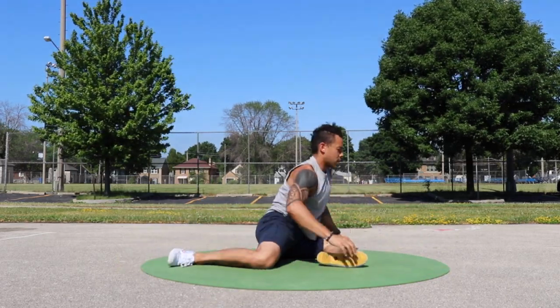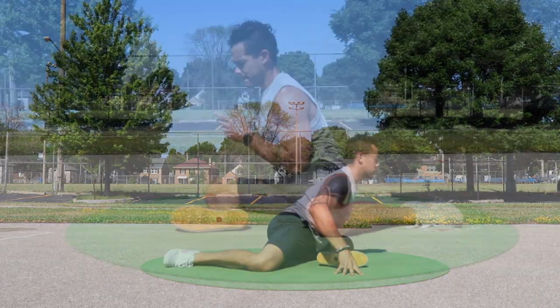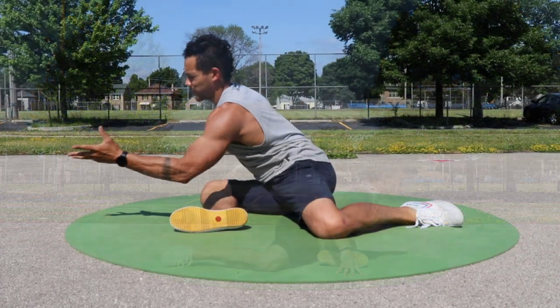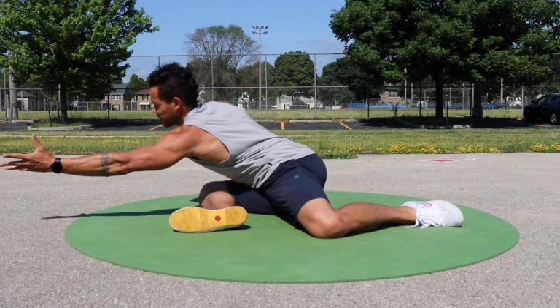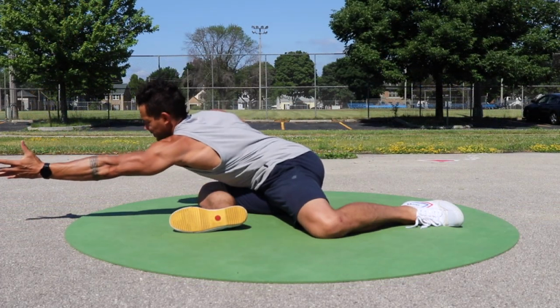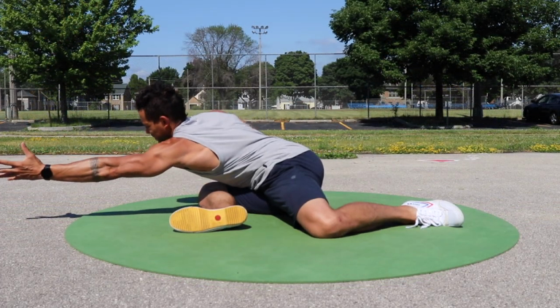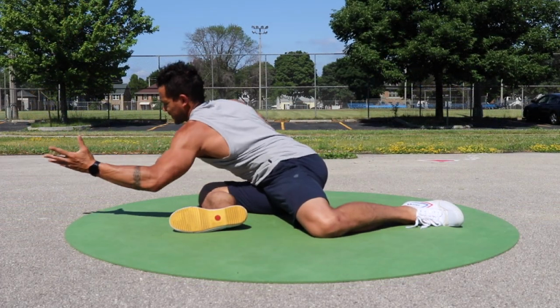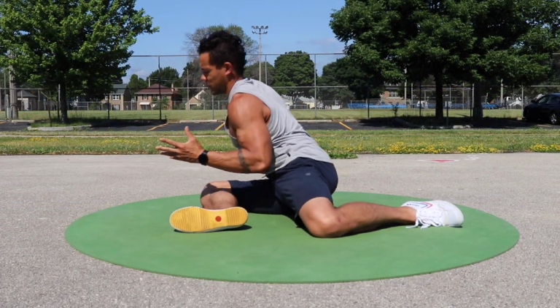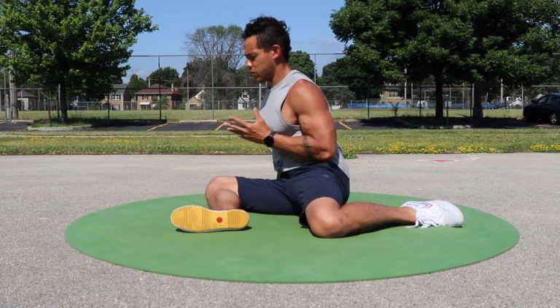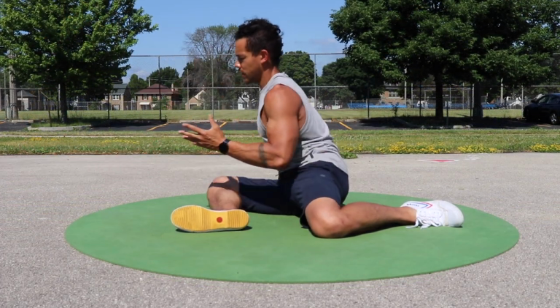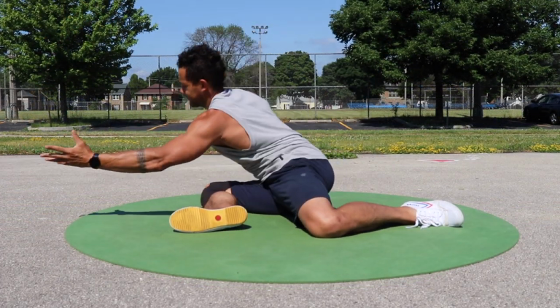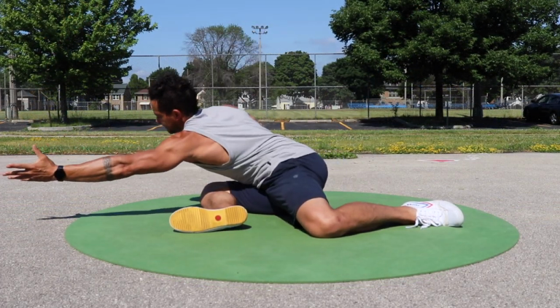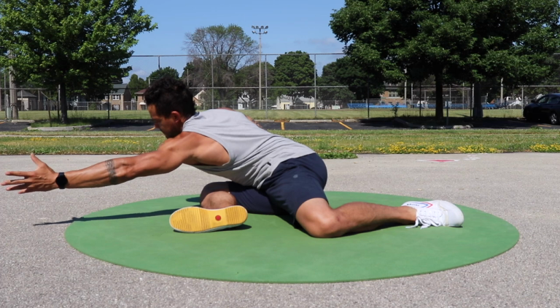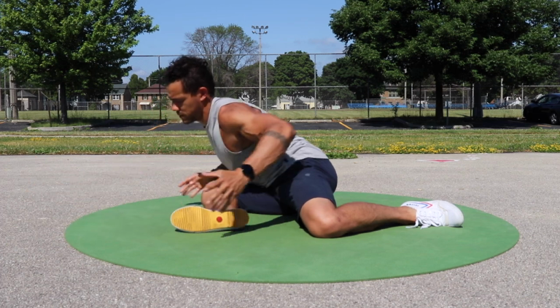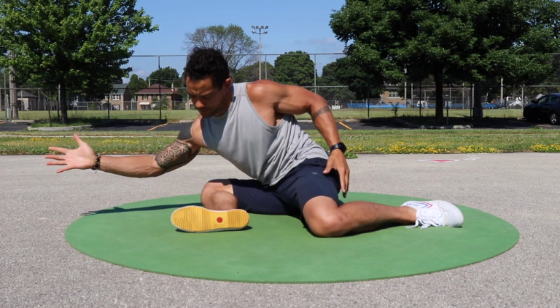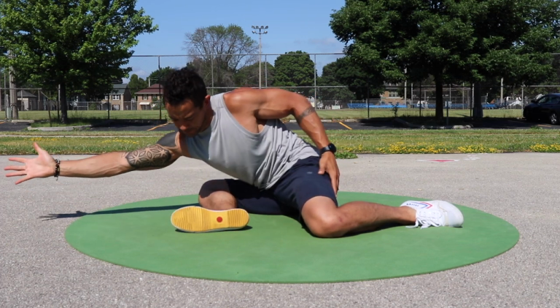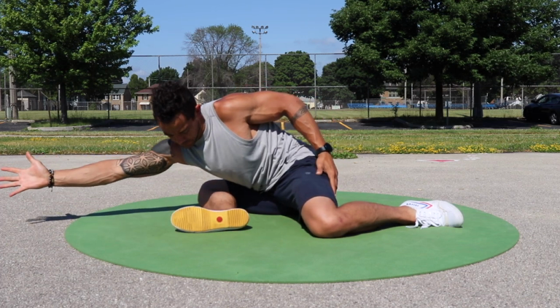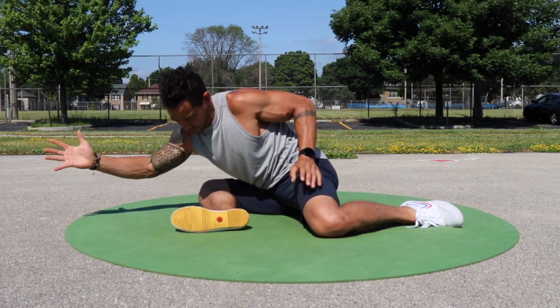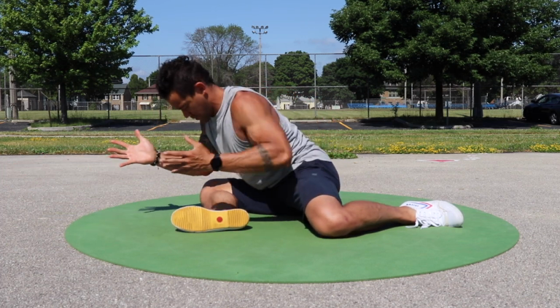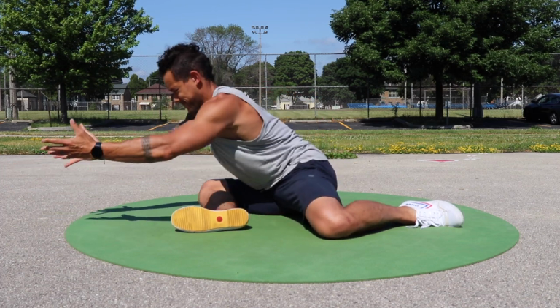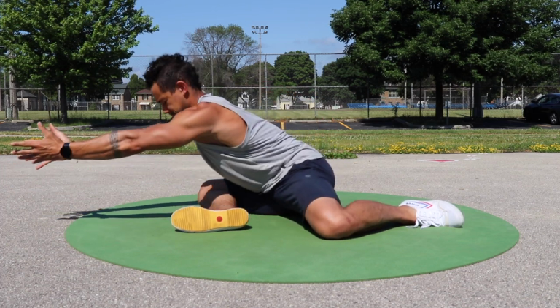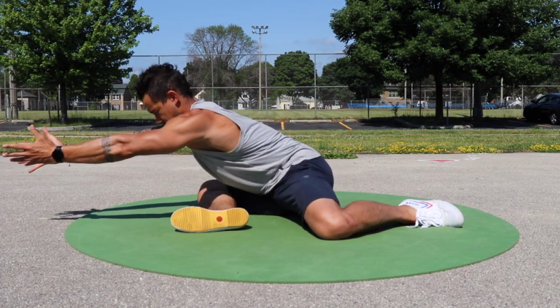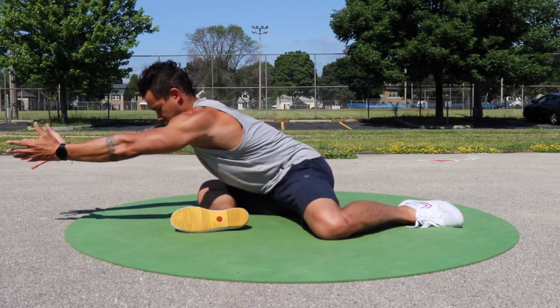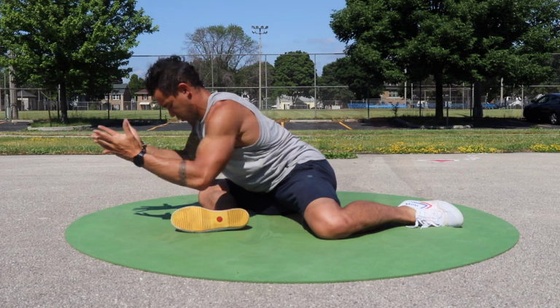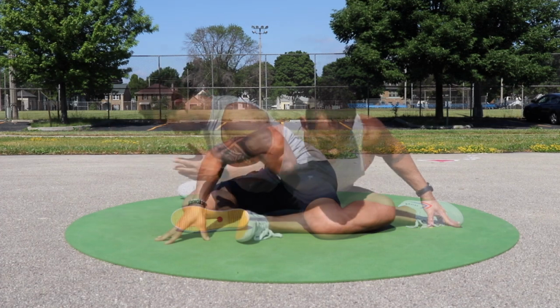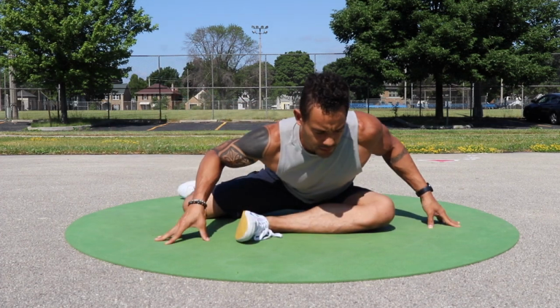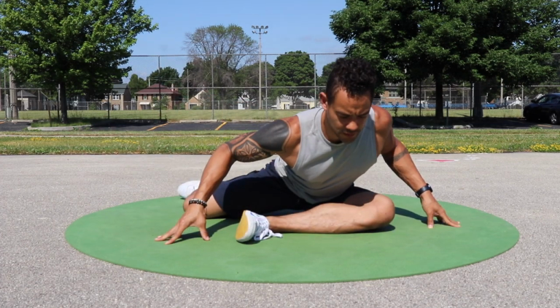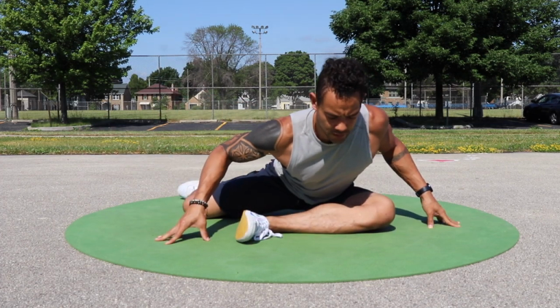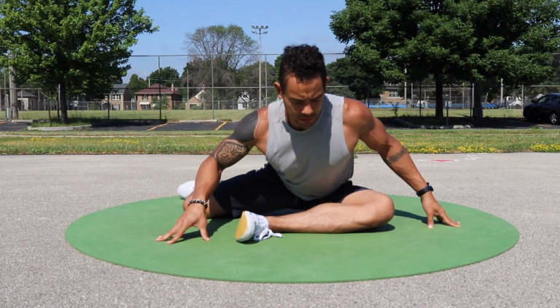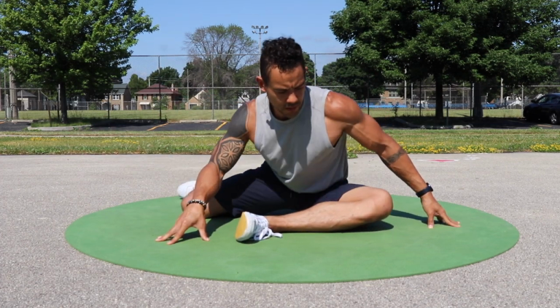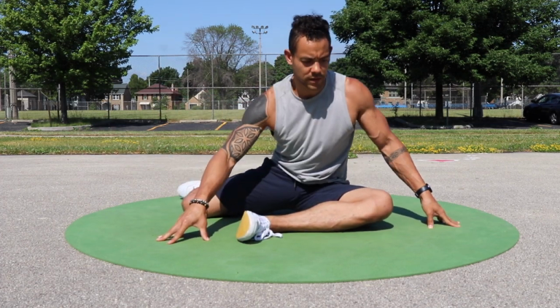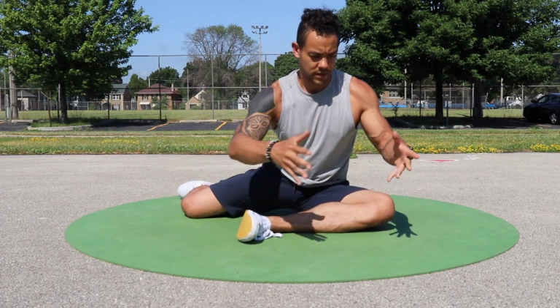So let's get into it. The first element here is the side sit or 90-90 position. This can be a passive sitting position, or you can actively grip the ground. Keep your core braced, shoulders back, and hinge forward from the hips to create the stretch.